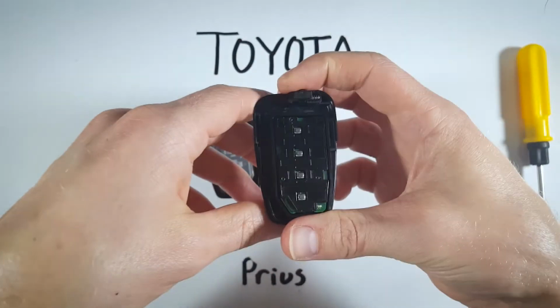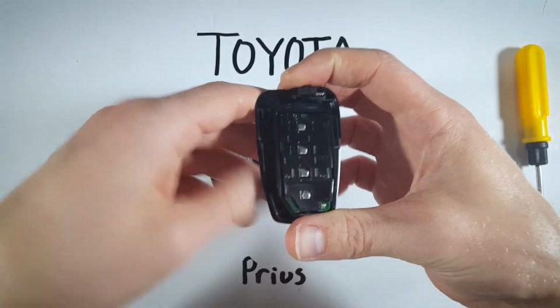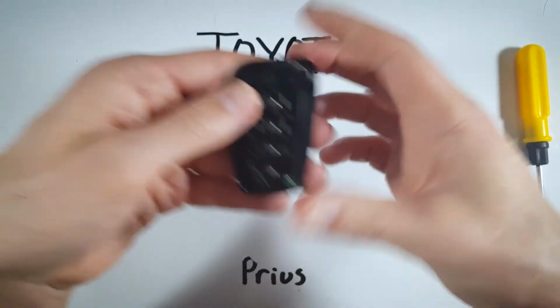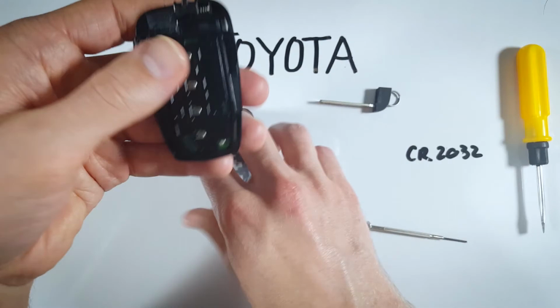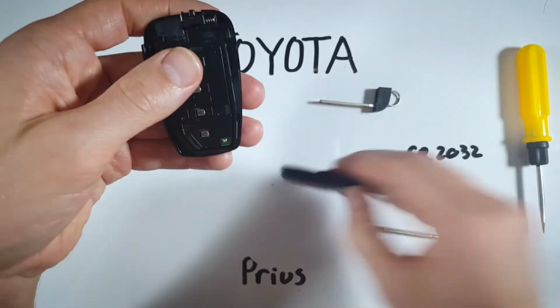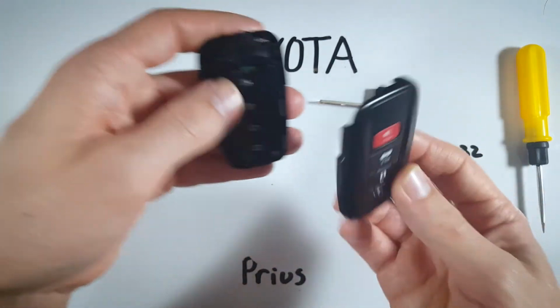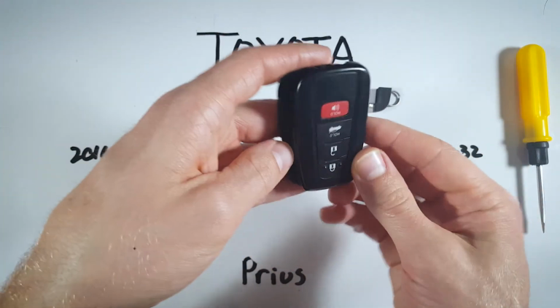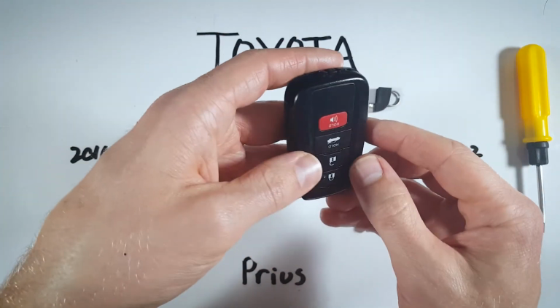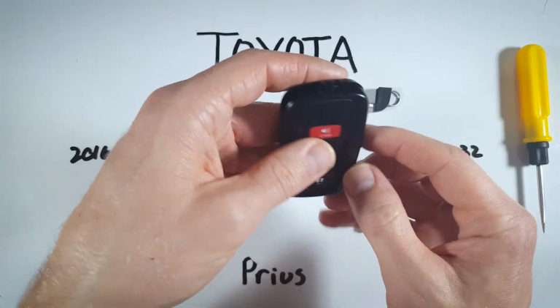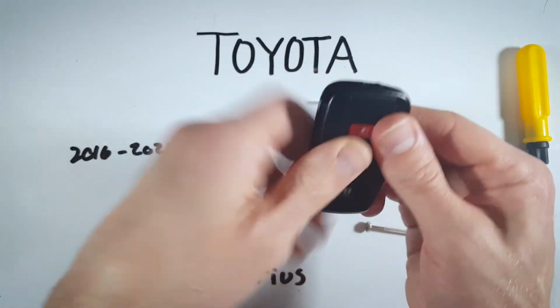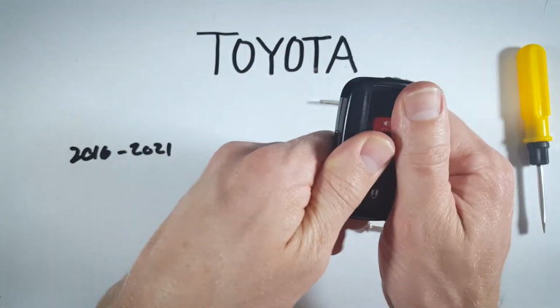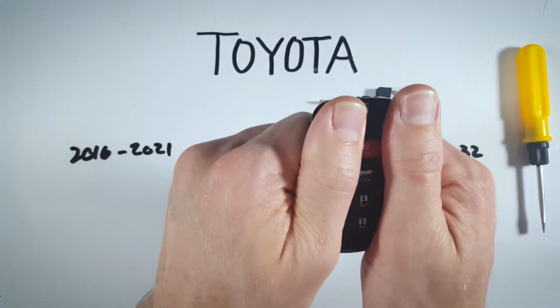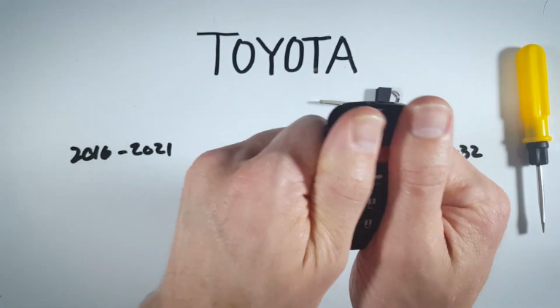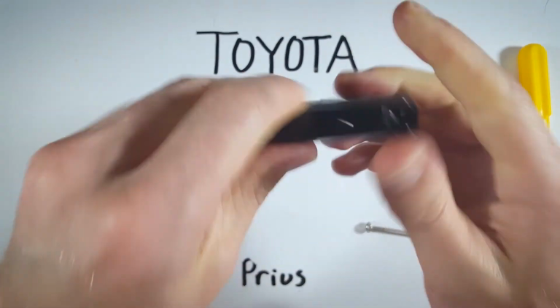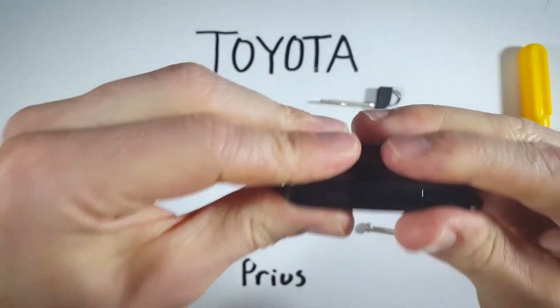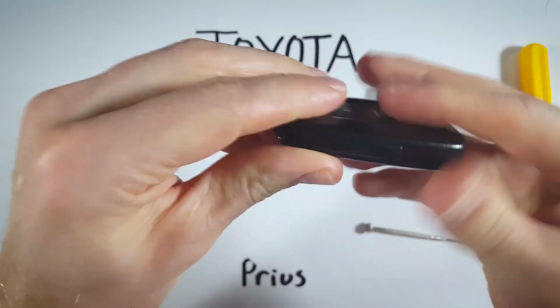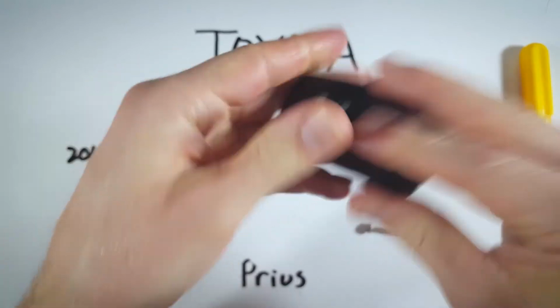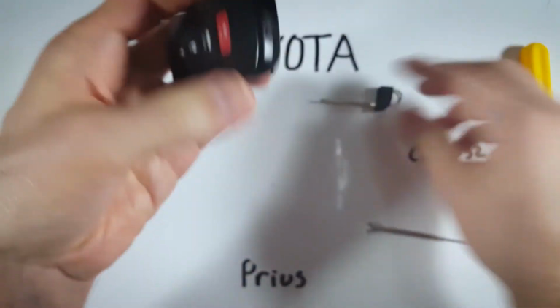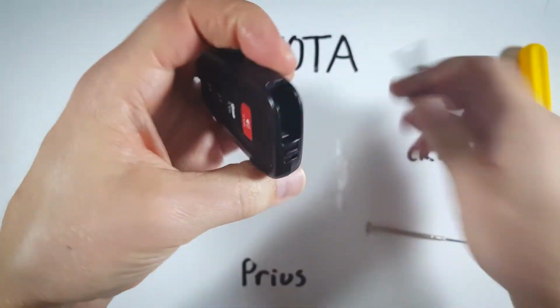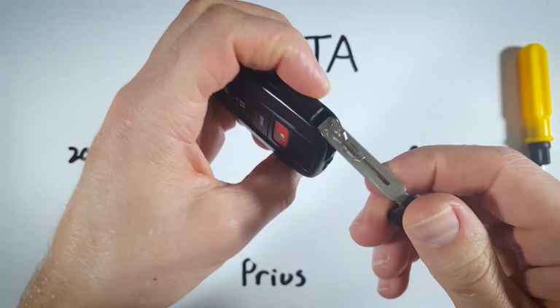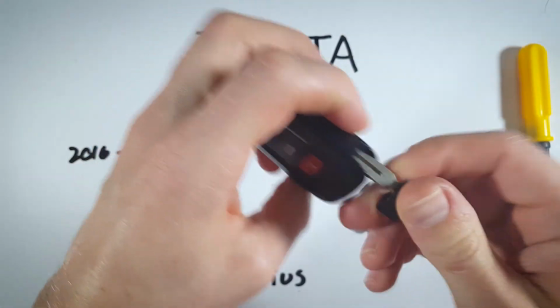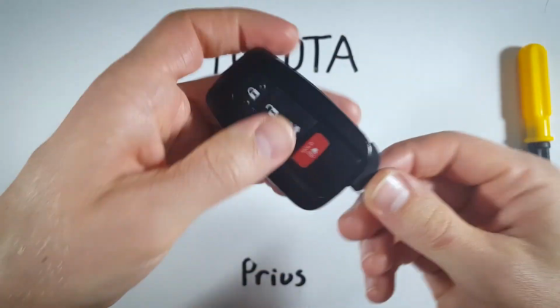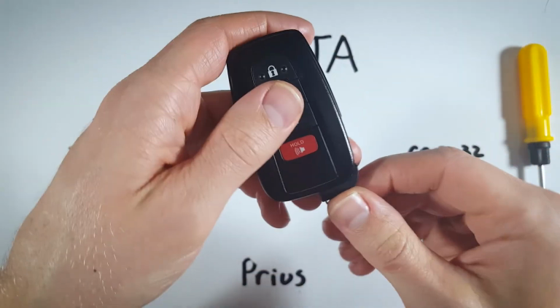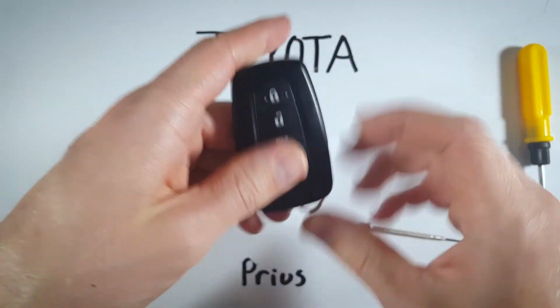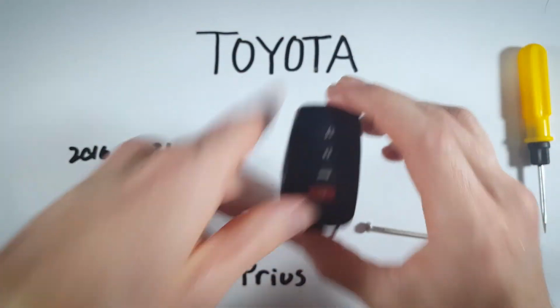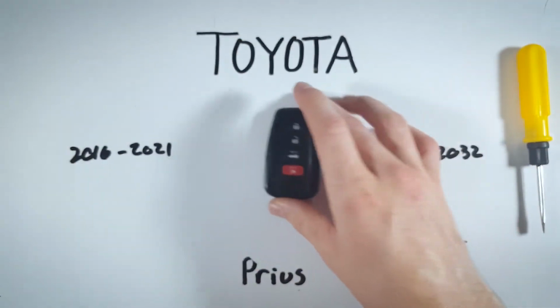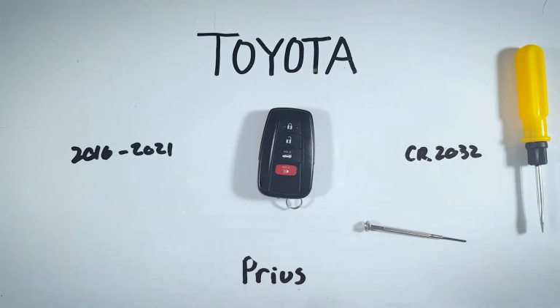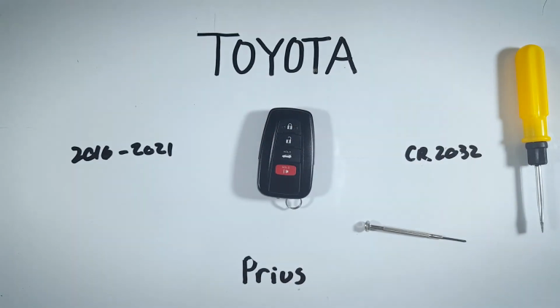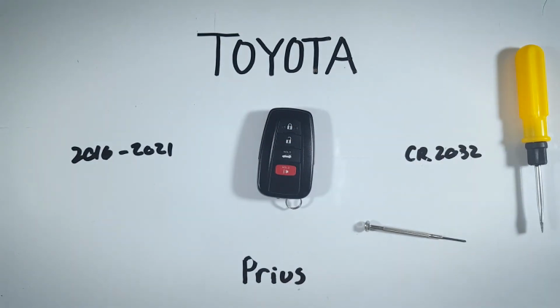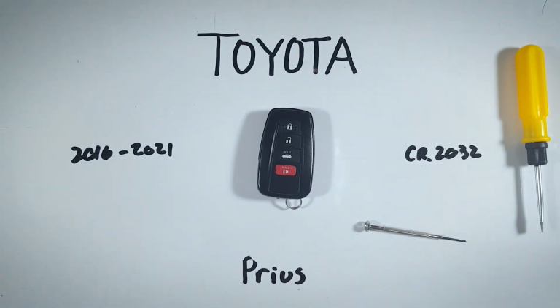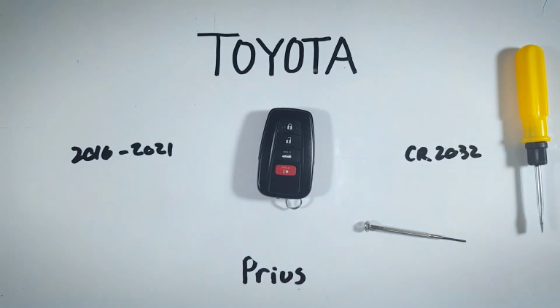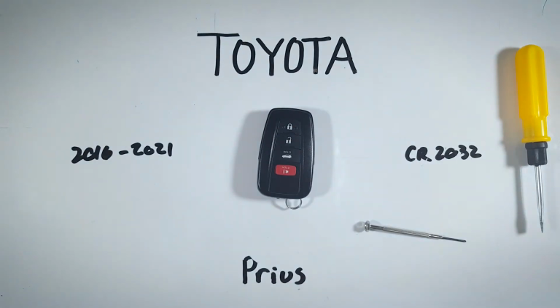Go ahead and insert that in there, then just click the top back on and squeeze it together till it clicks into place. Go ahead and throw your keys back in there and you are good to go.